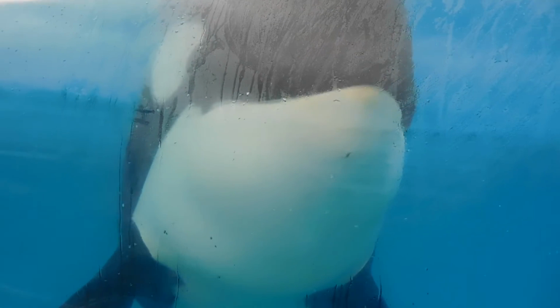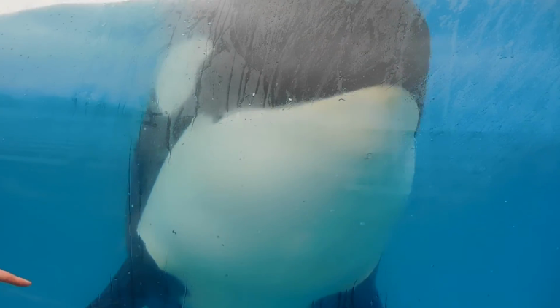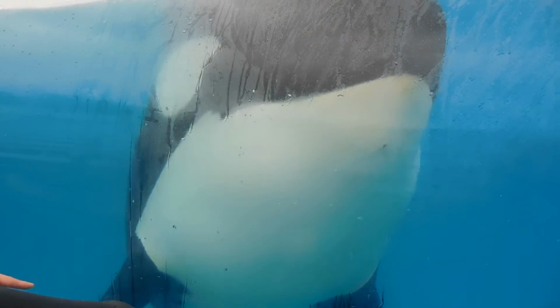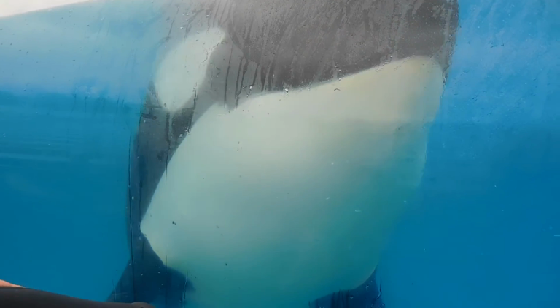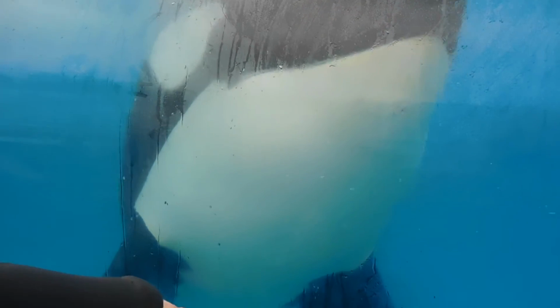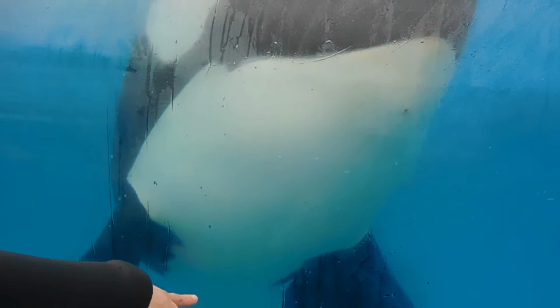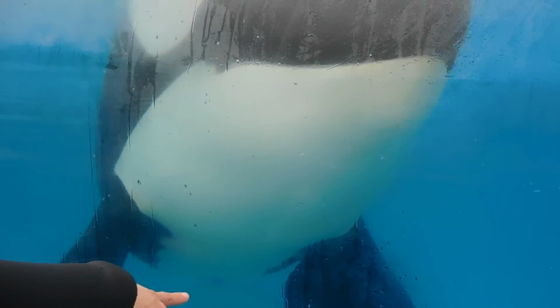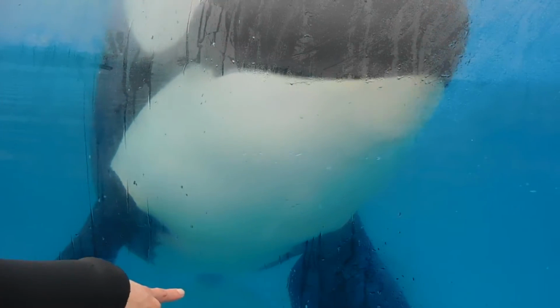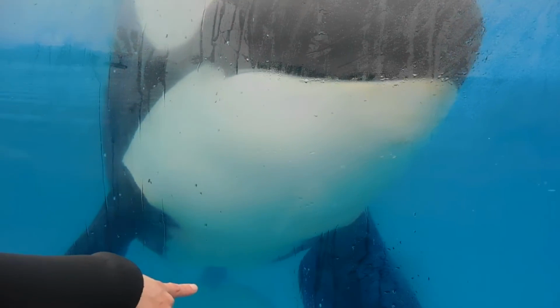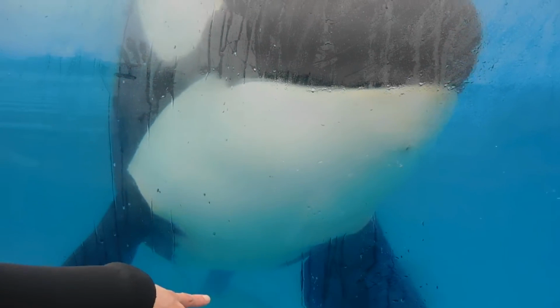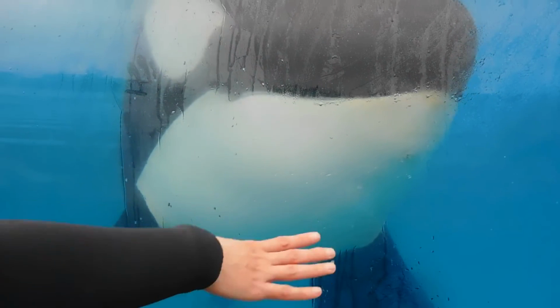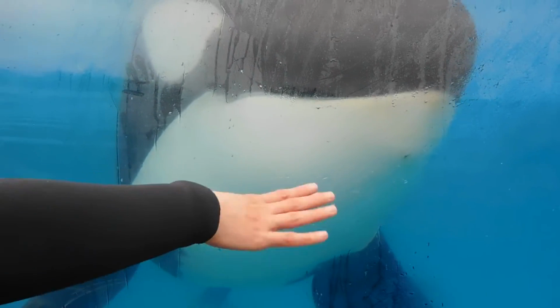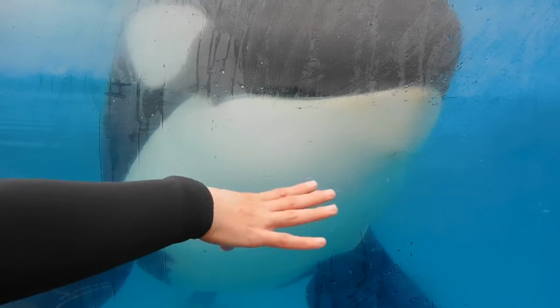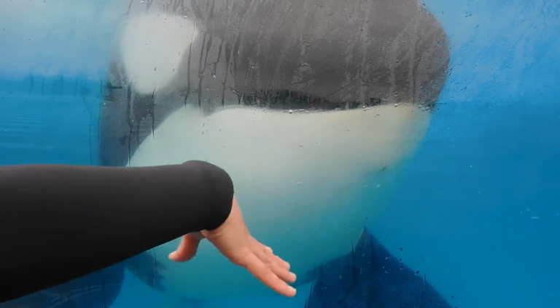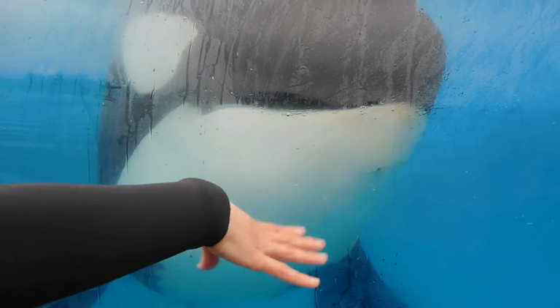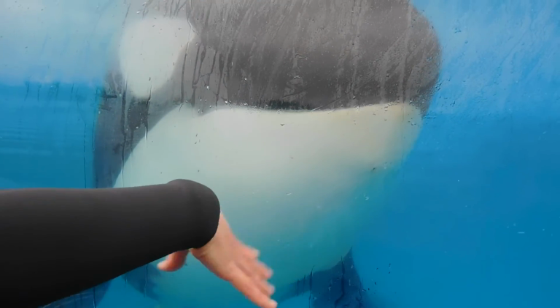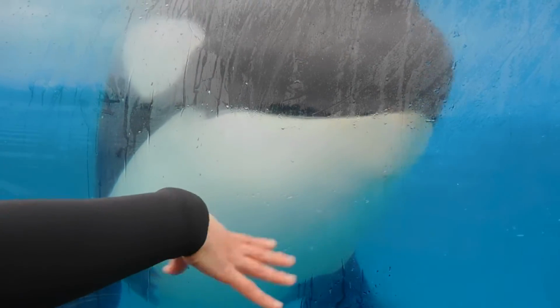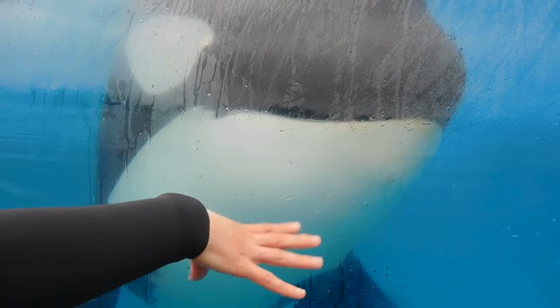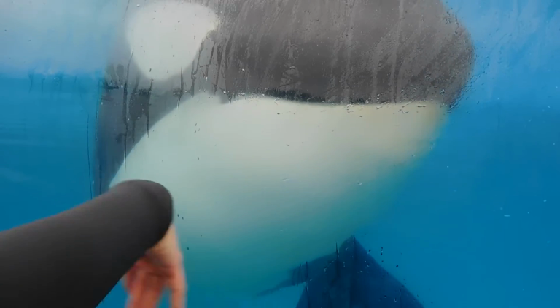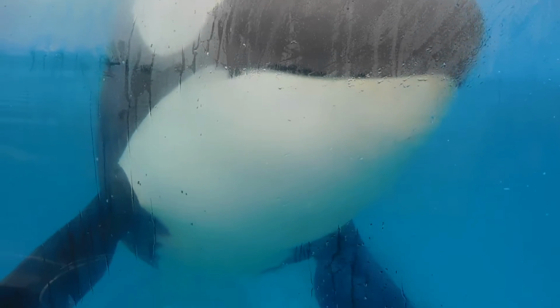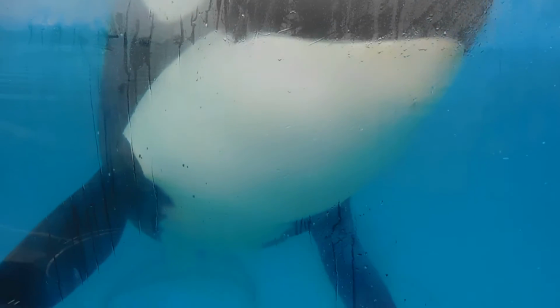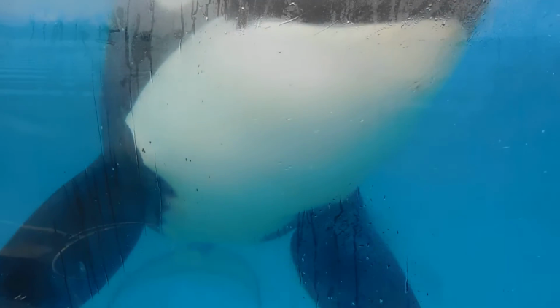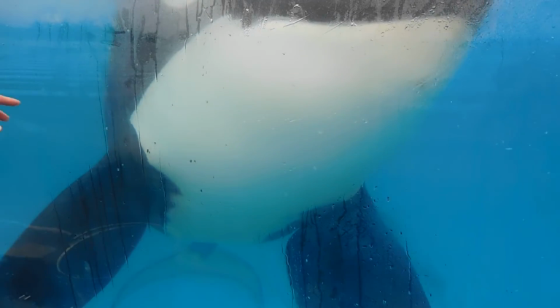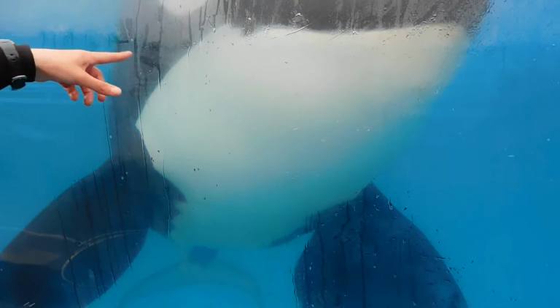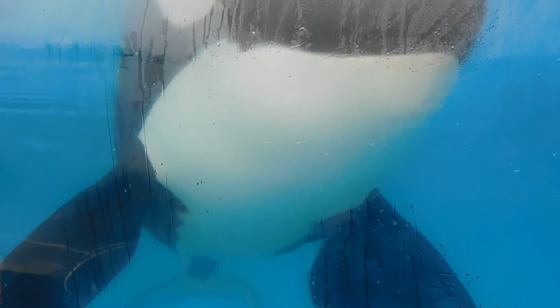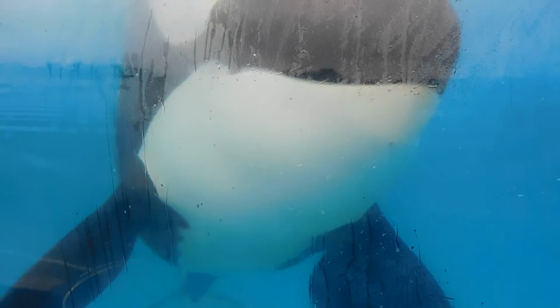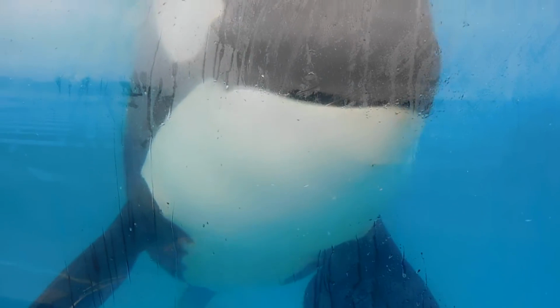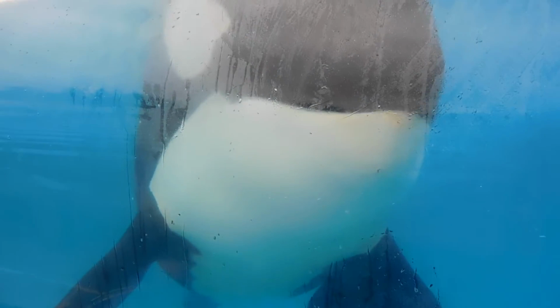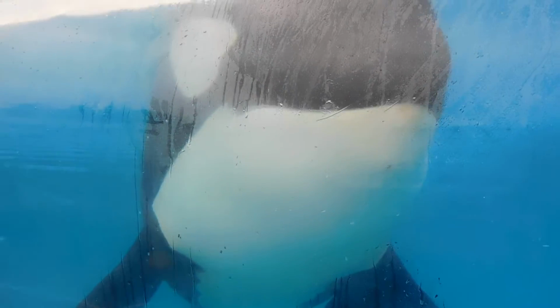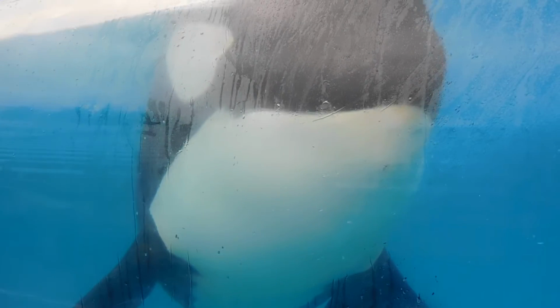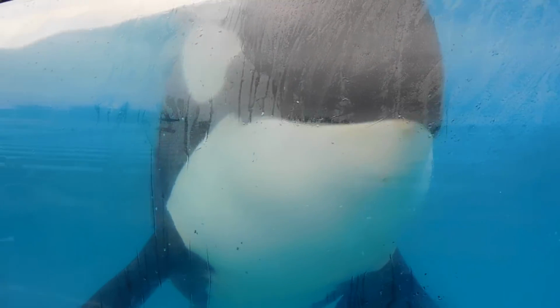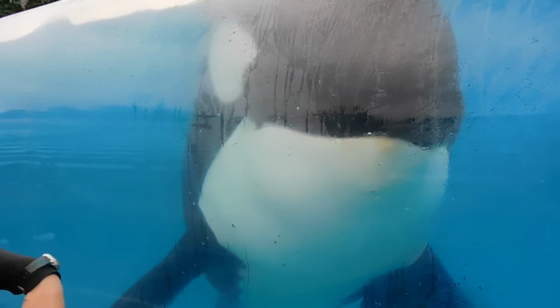Their flippers, however, do have bones. So they're able to maneuver them — they can wiggle them, you can see how he moves them. And they're extremely powerful.